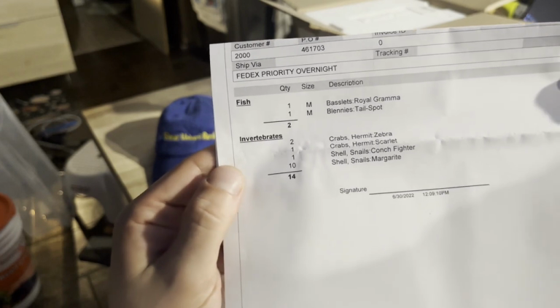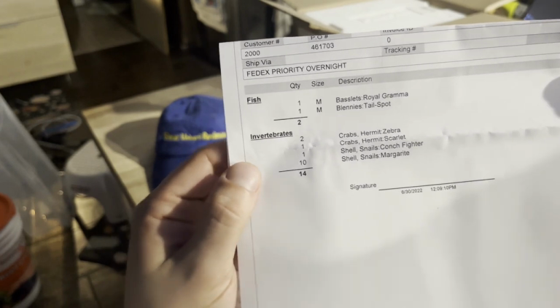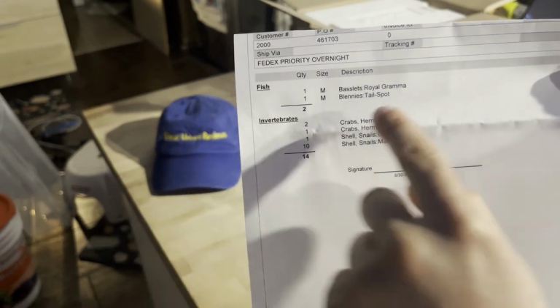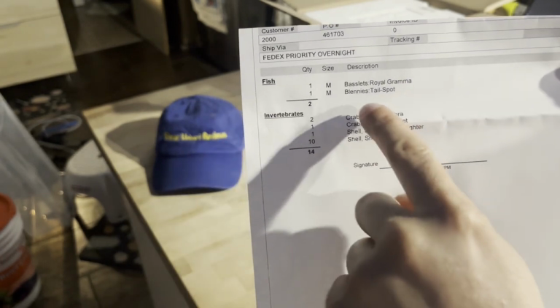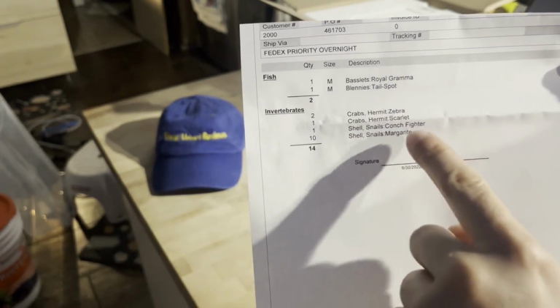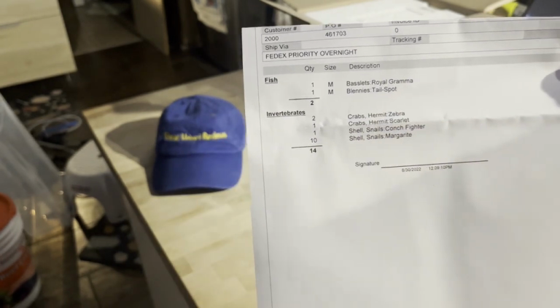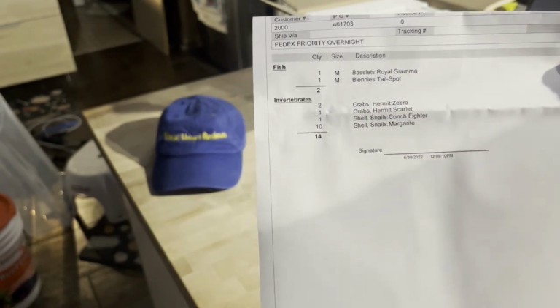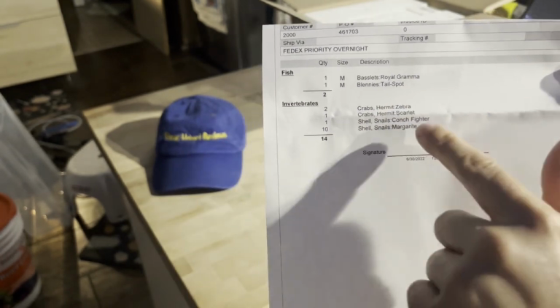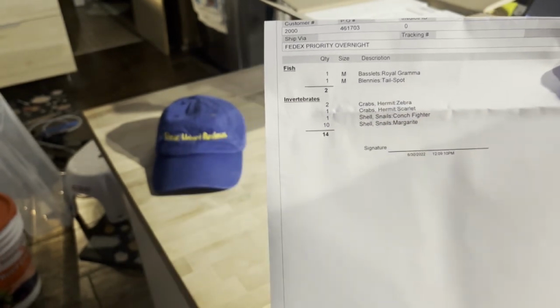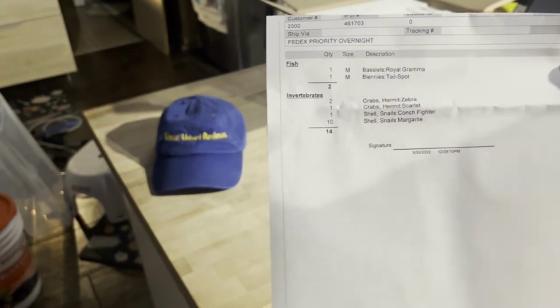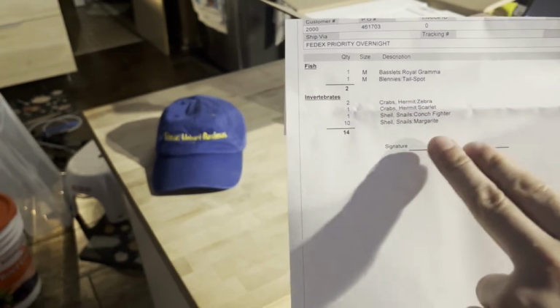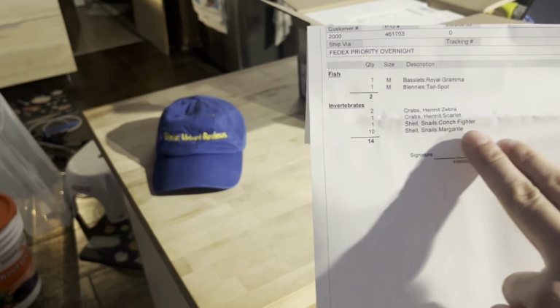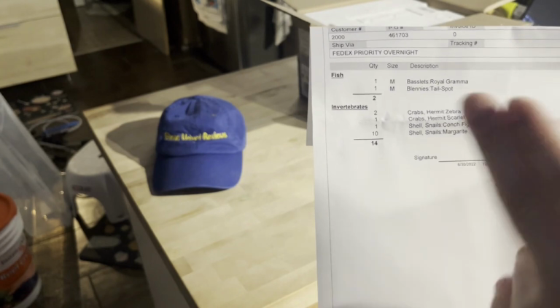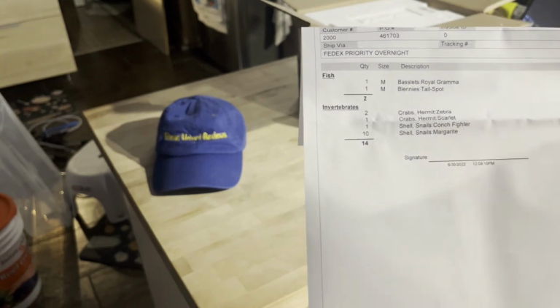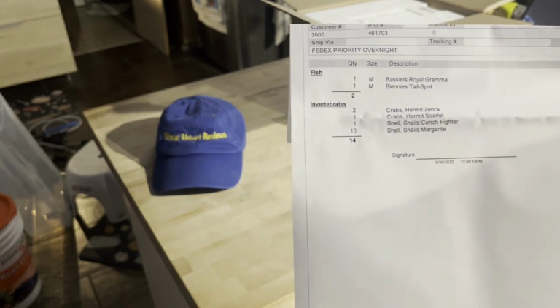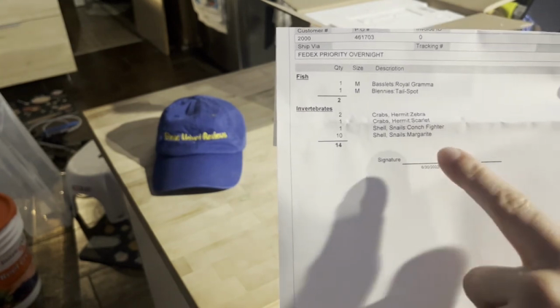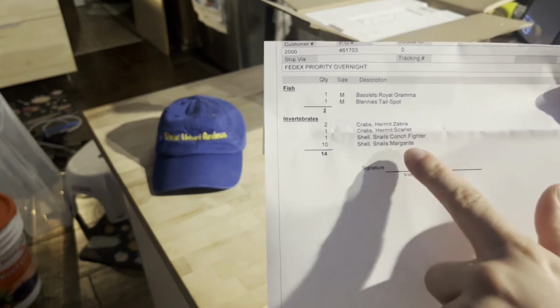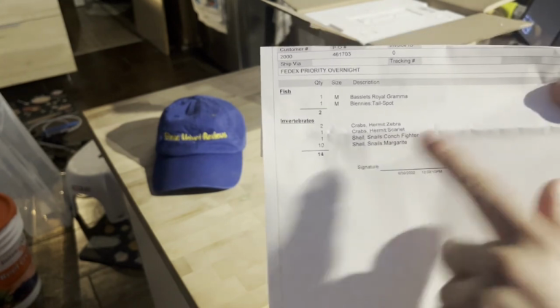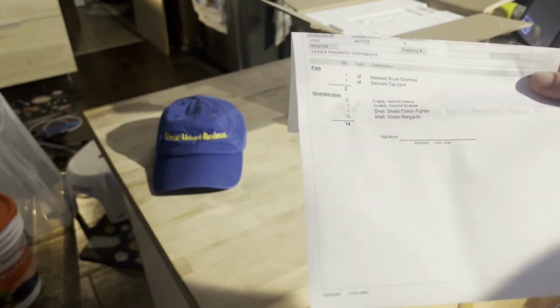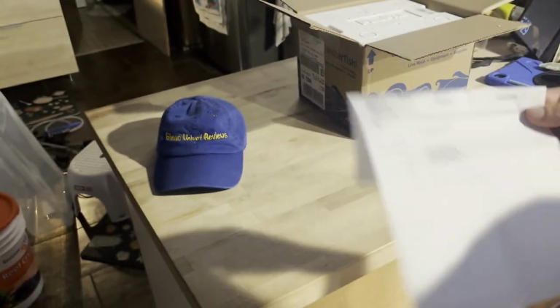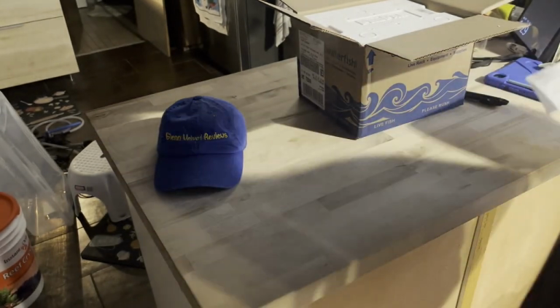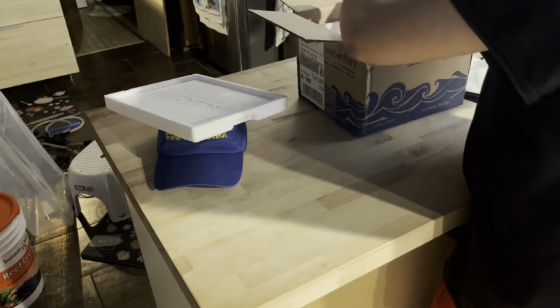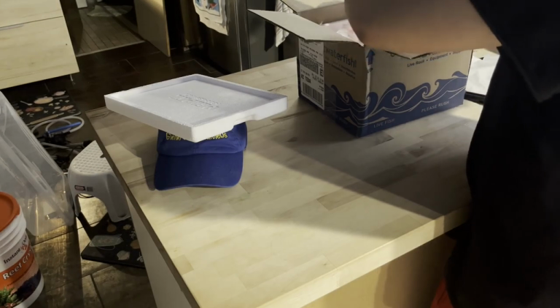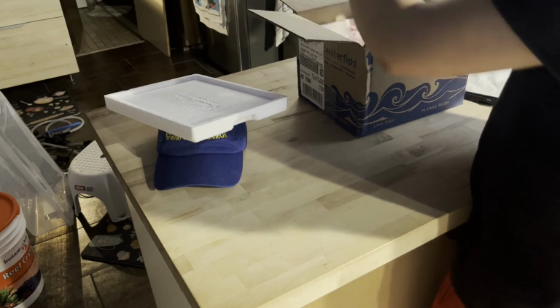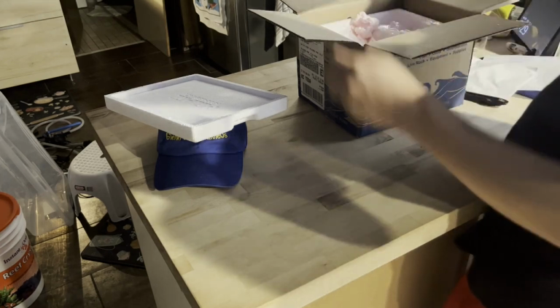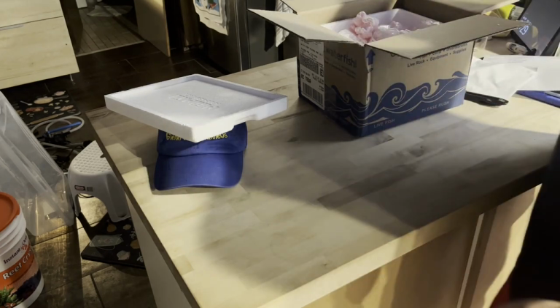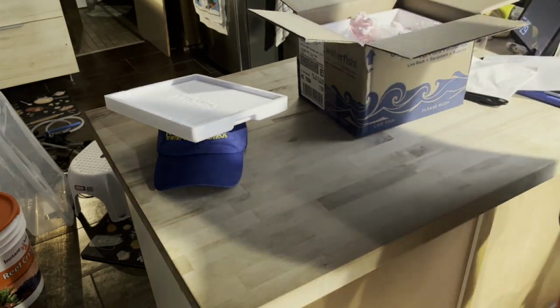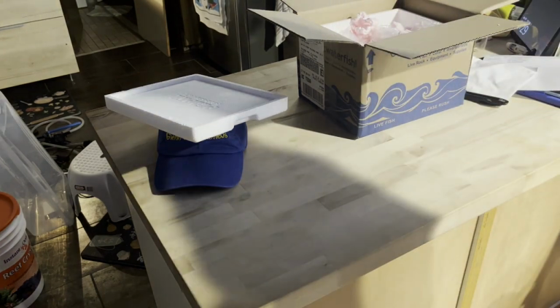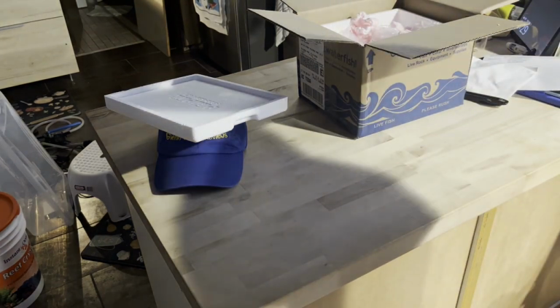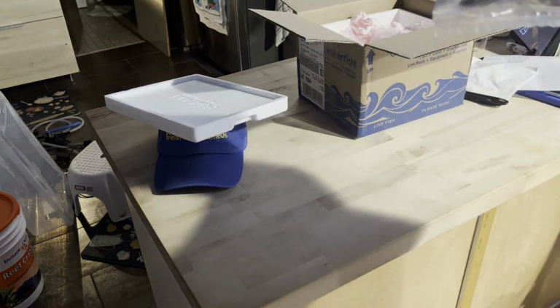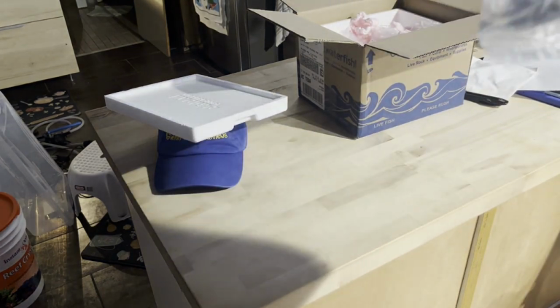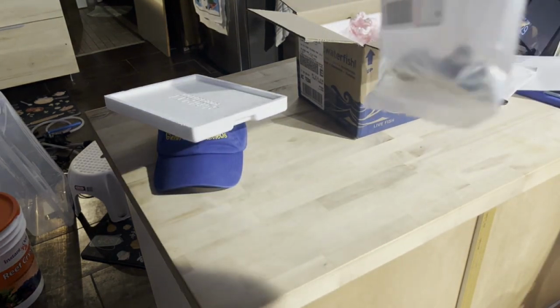I got a royal grama, a blenny, a zebra crab, a scarlet crab, a fighting conch — I already got one of those from them and they're still running around — and margarita snails. So the first ones we got are the 10 margarita snails.